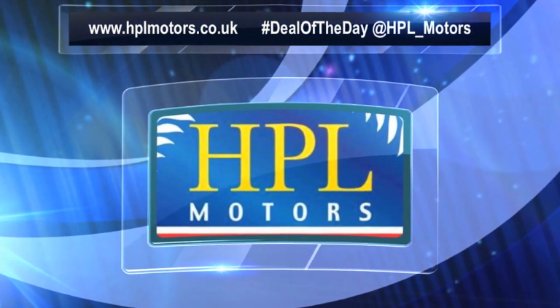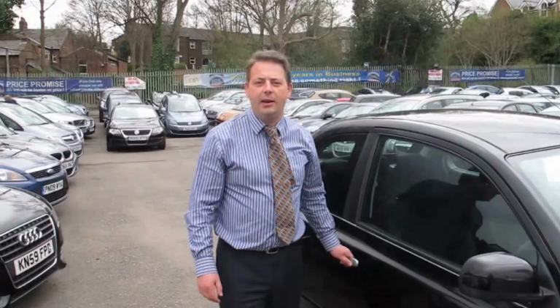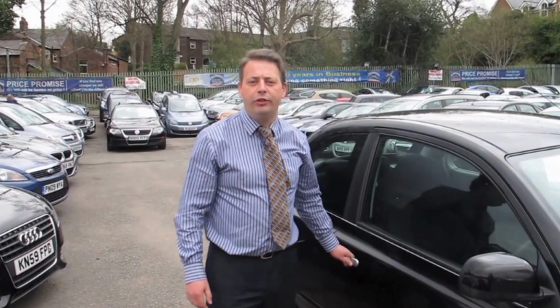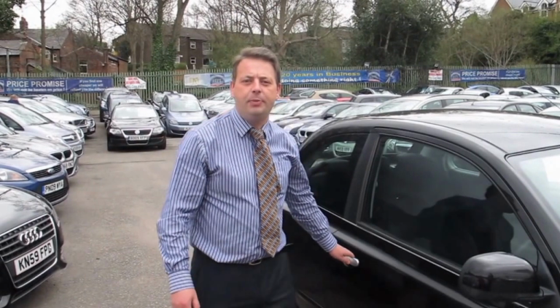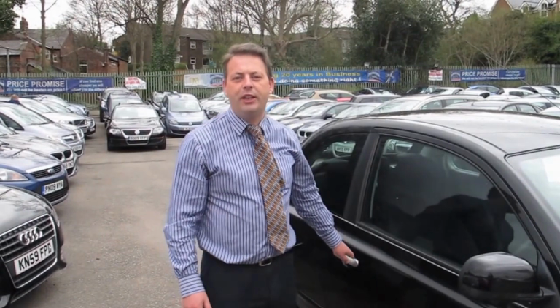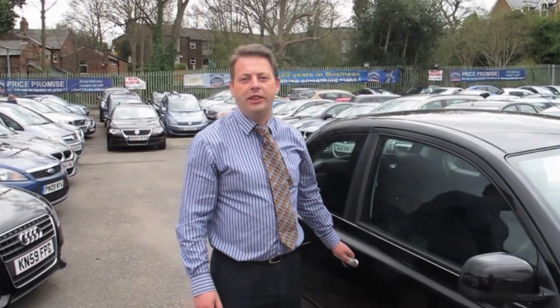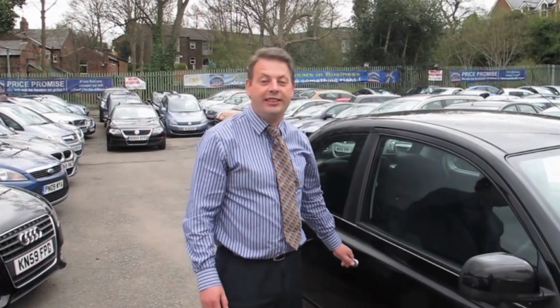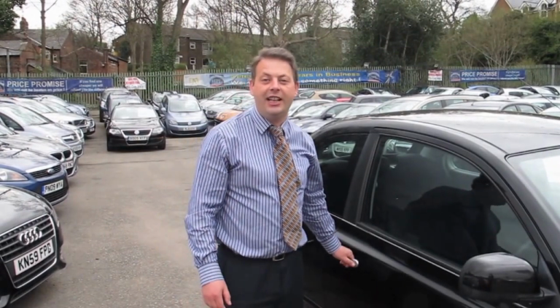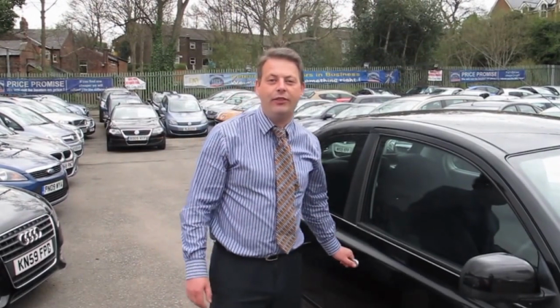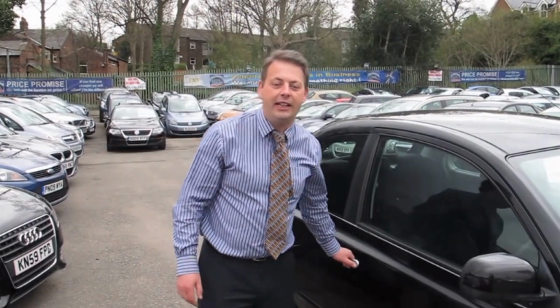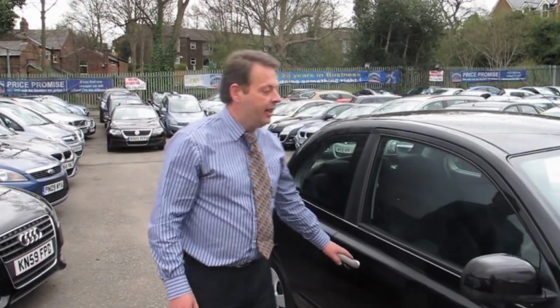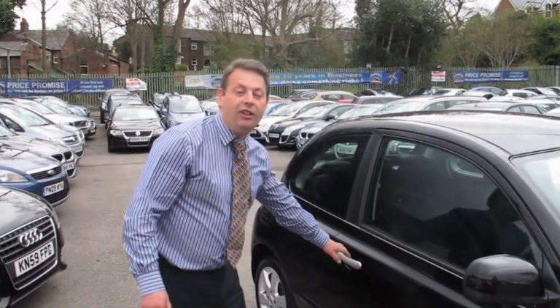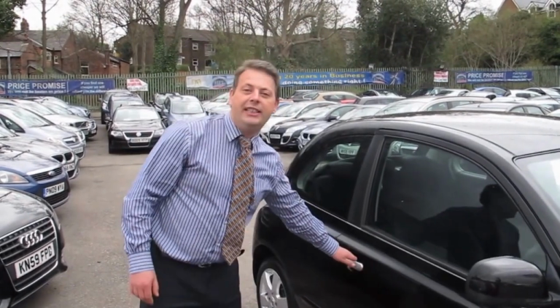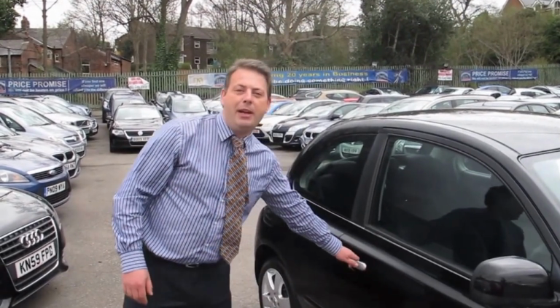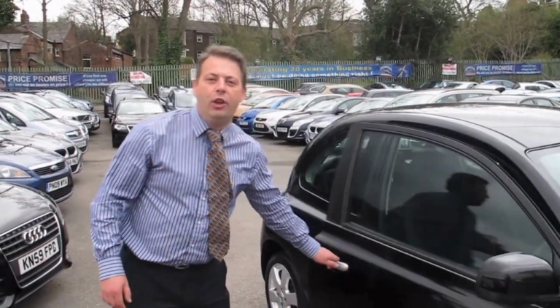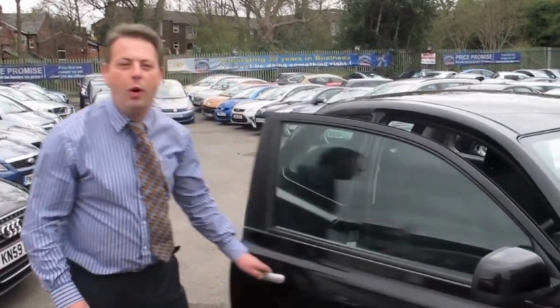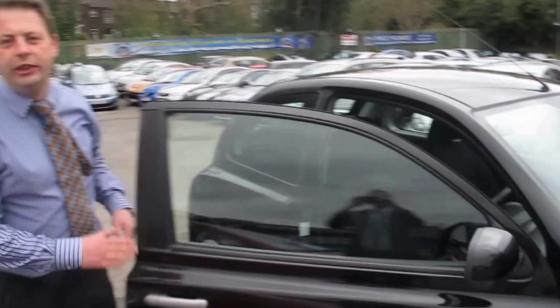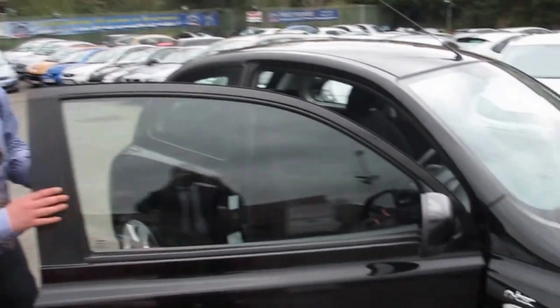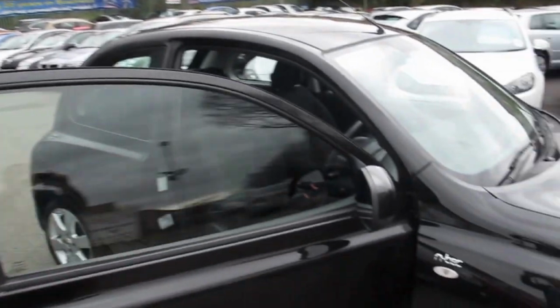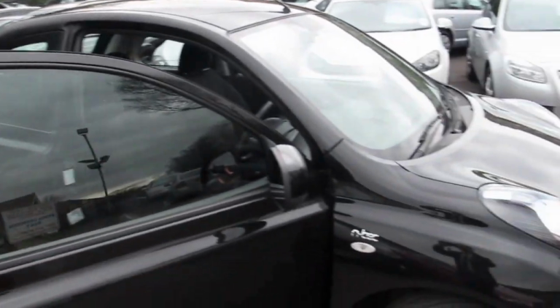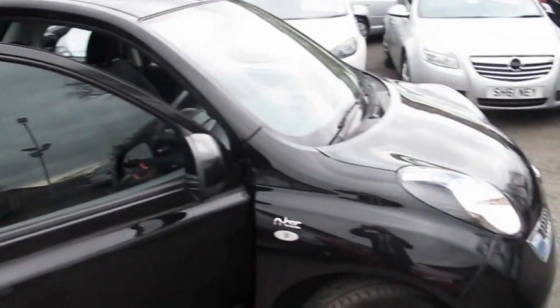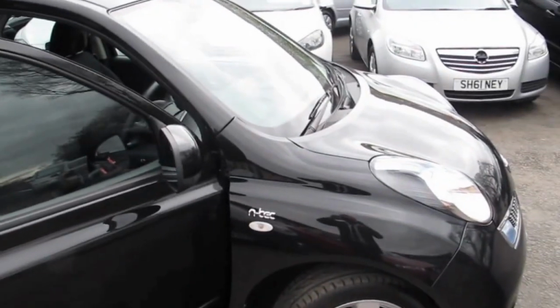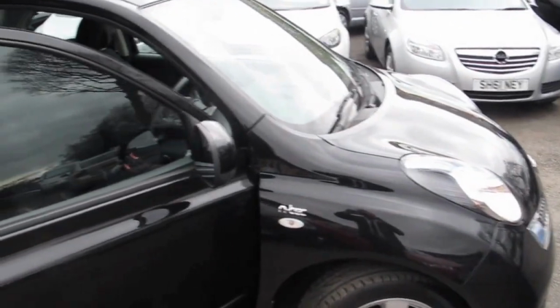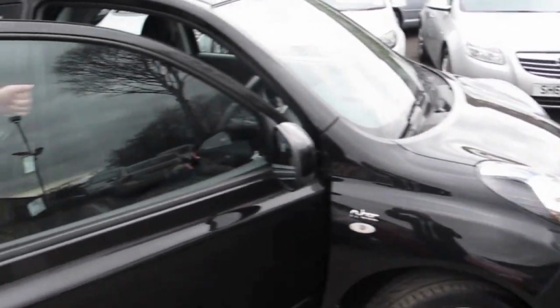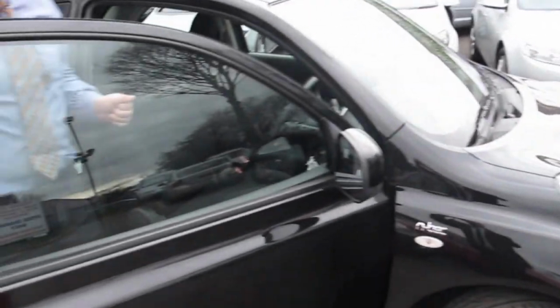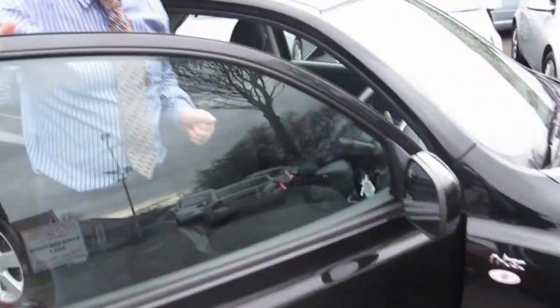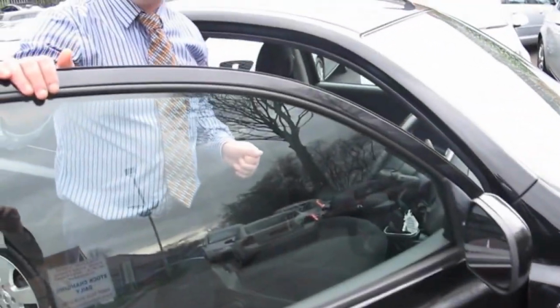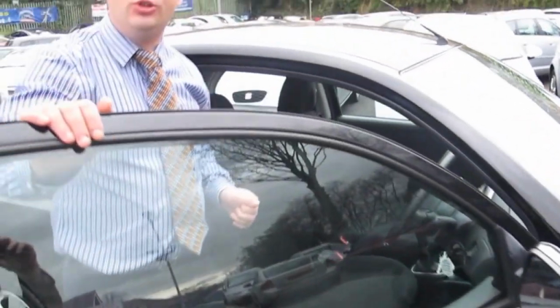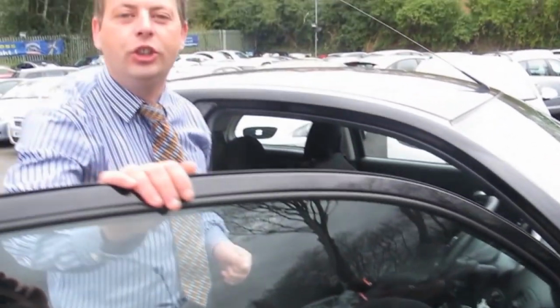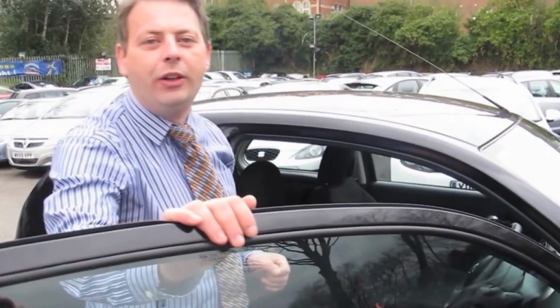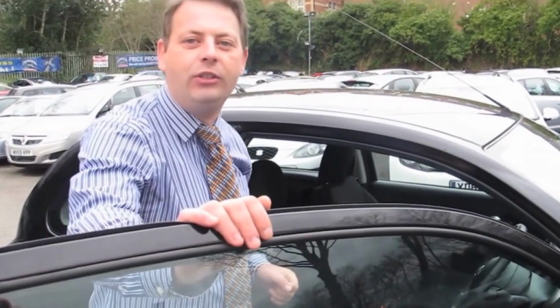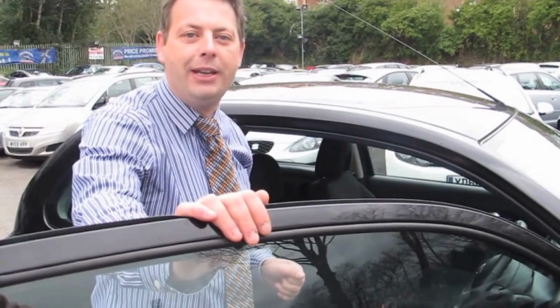It's Simon over at HPL Motors and this is our car of the day. It's a little Nissan Micra 1.2 Ntech. It's a 2010 registered car and it's only done 12,000 miles.